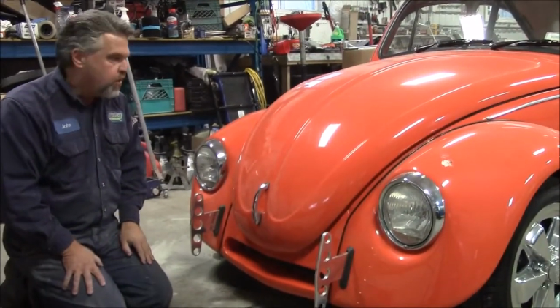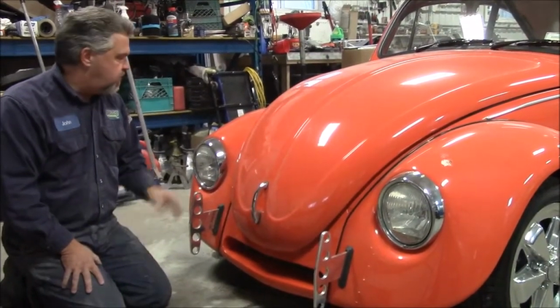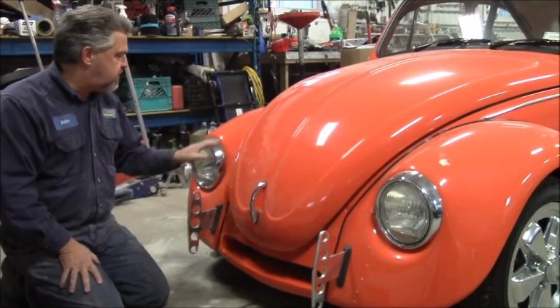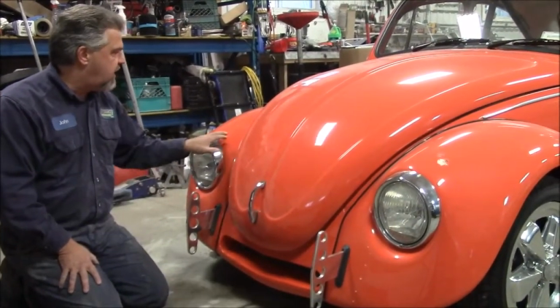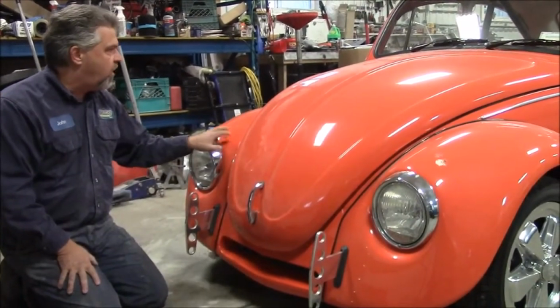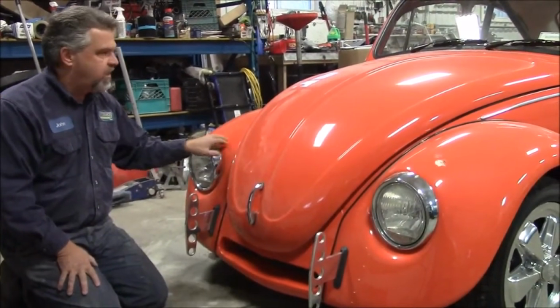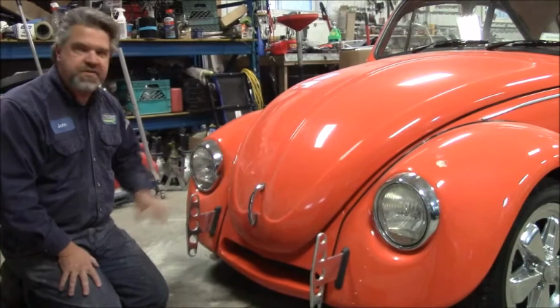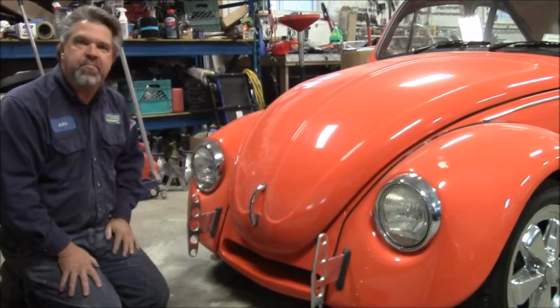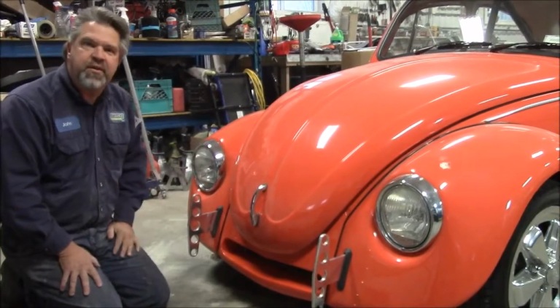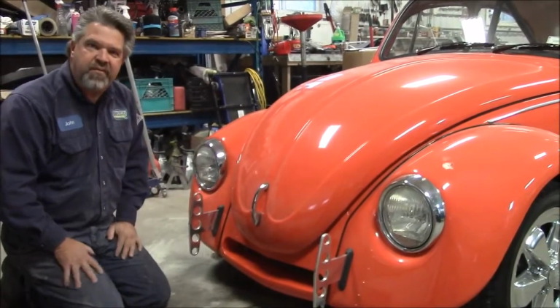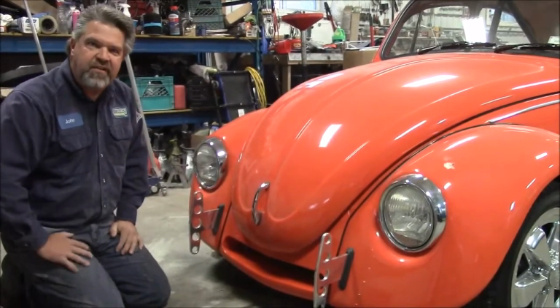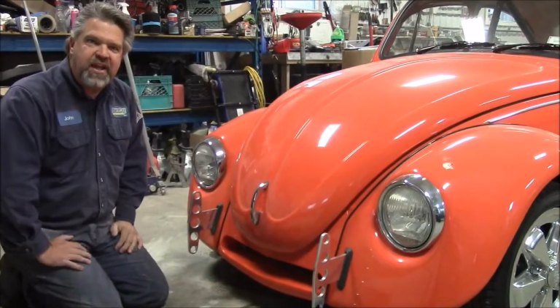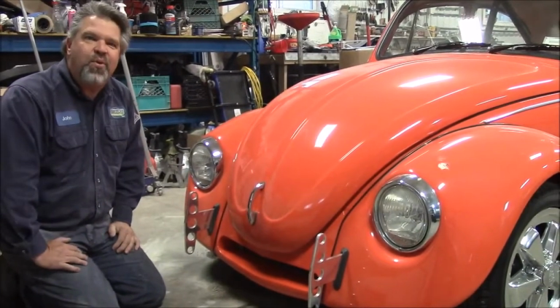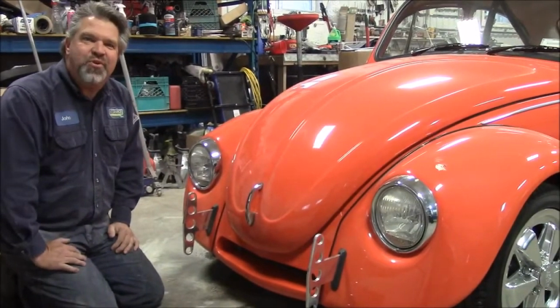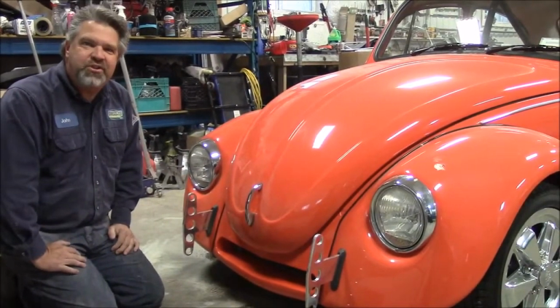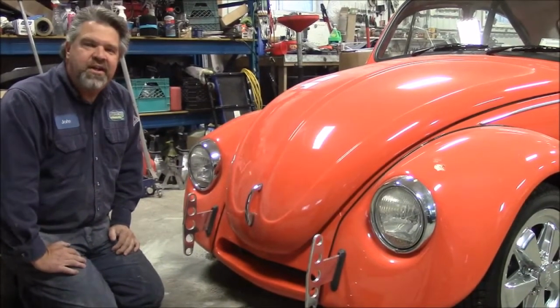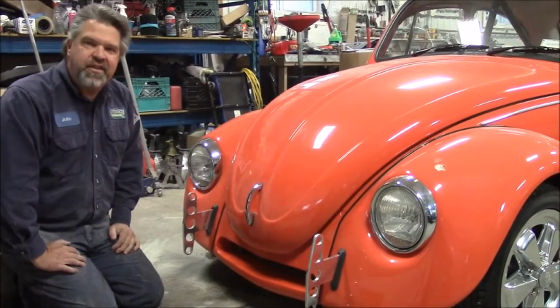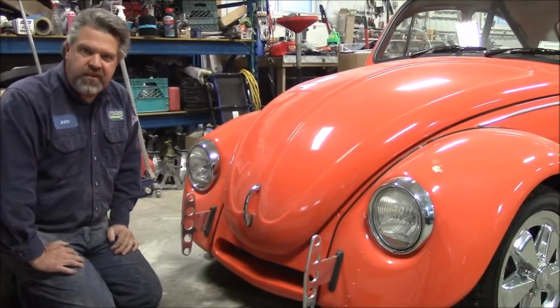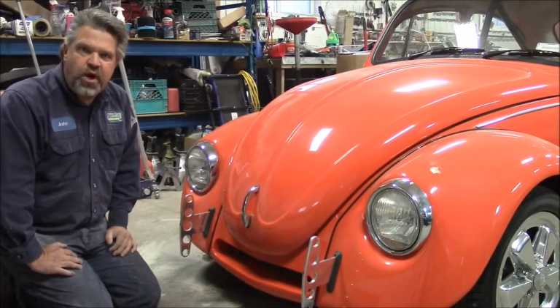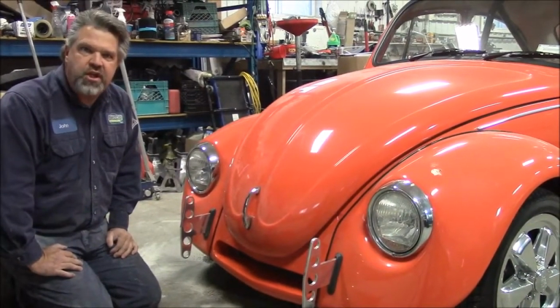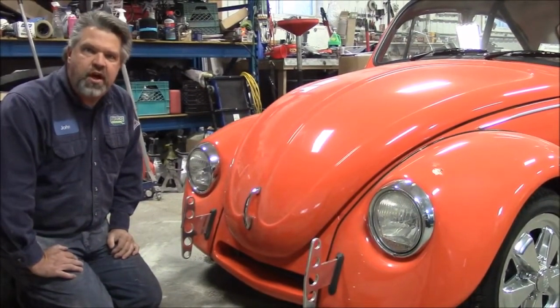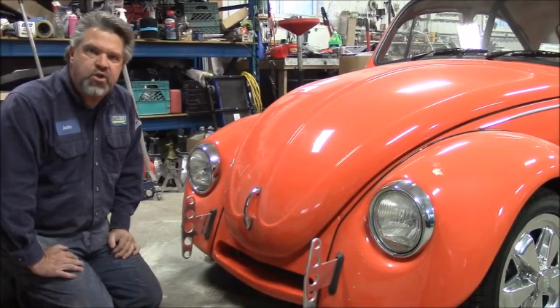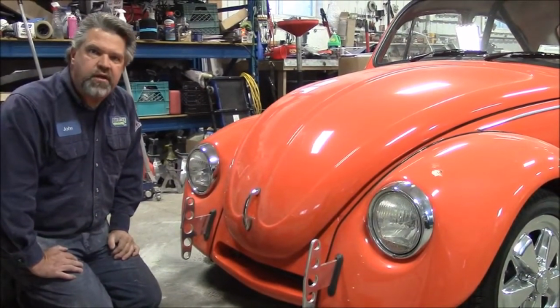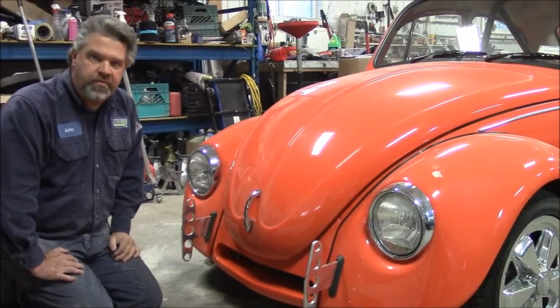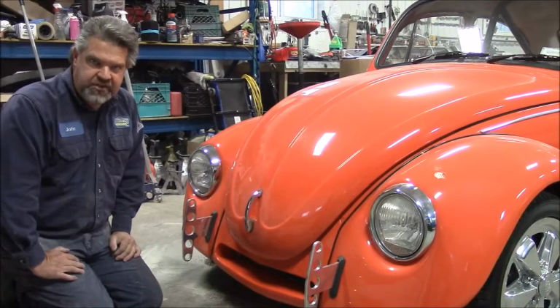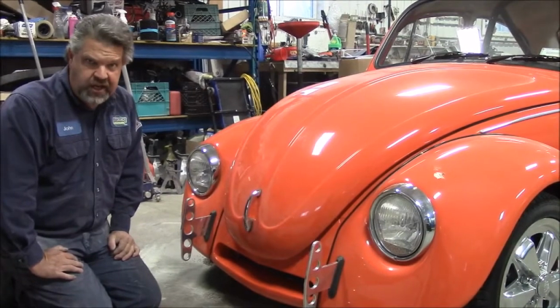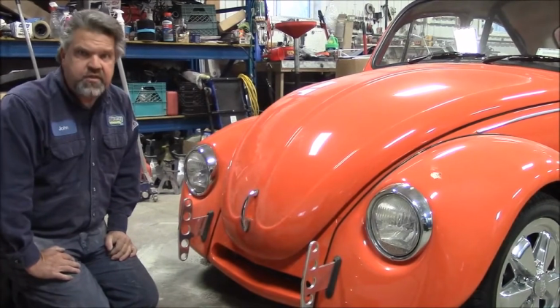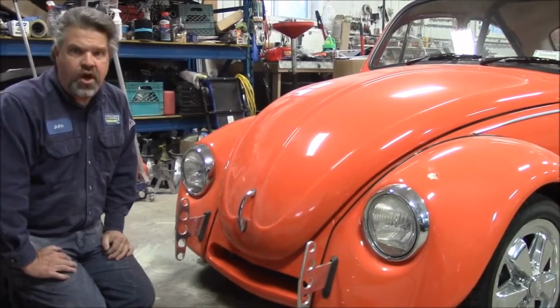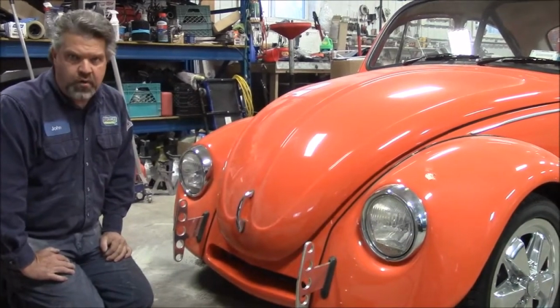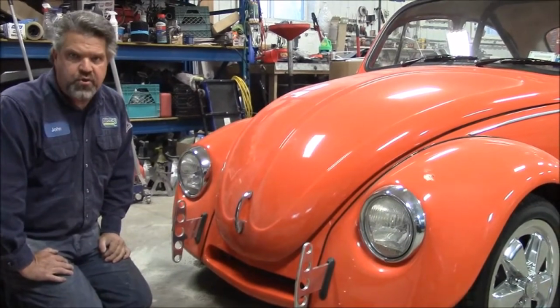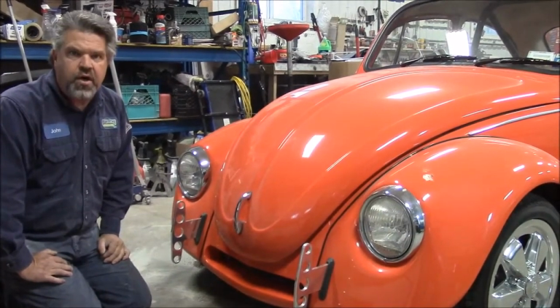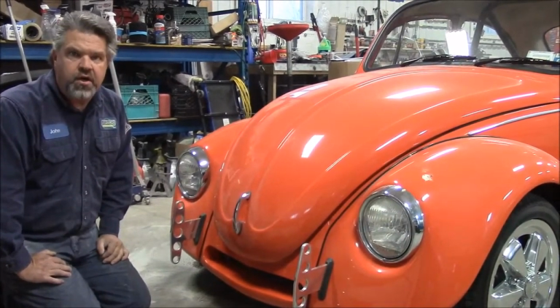This is the highly custom beetle that I've nicknamed Orange Crush. I thank you for watching. I'm John from LastChanceAutoRestore.com.